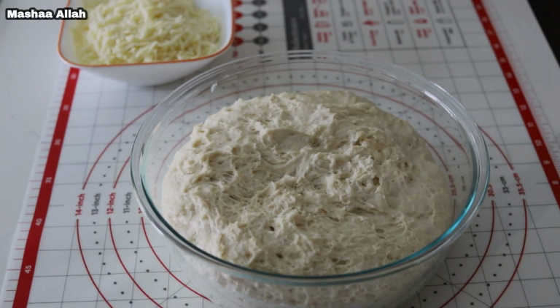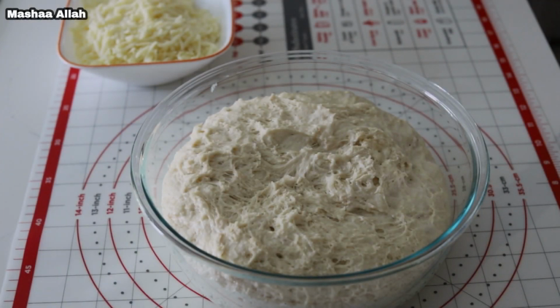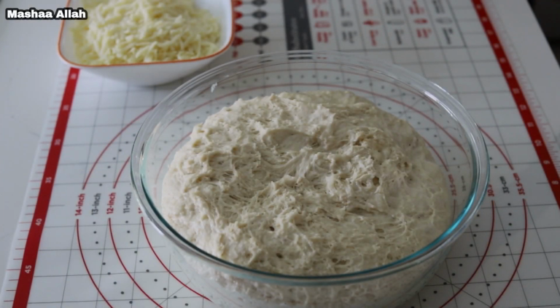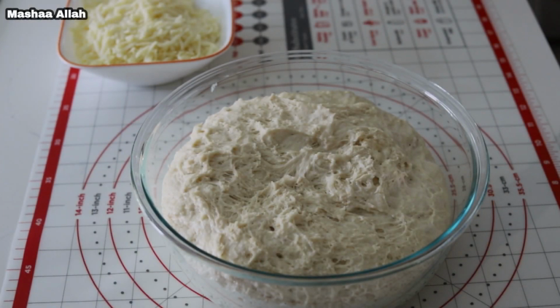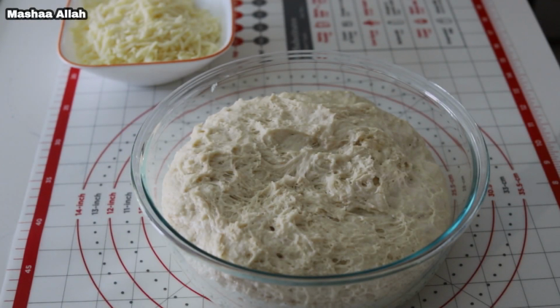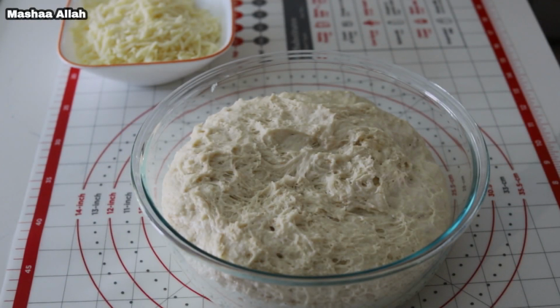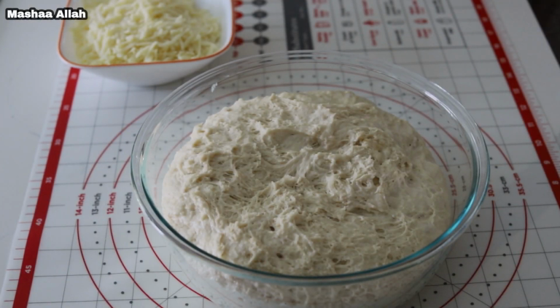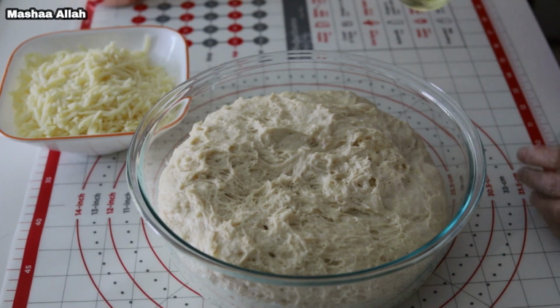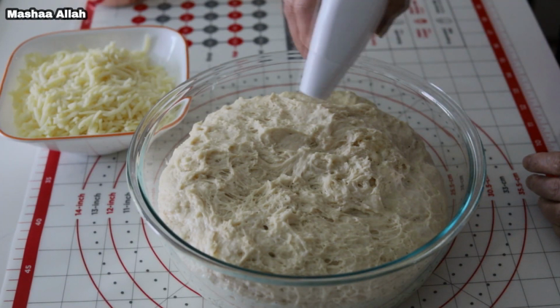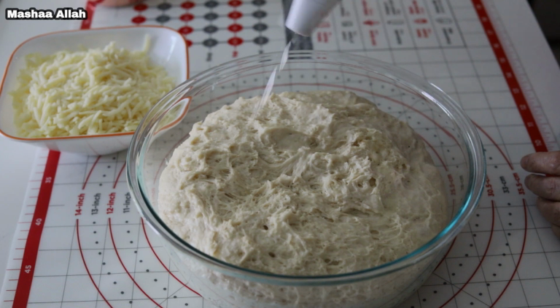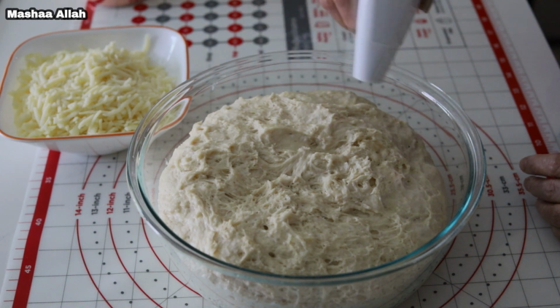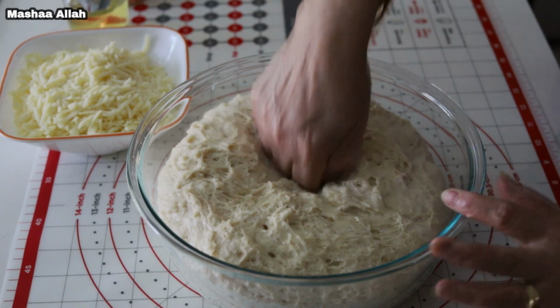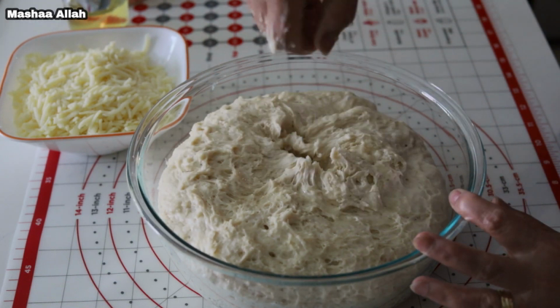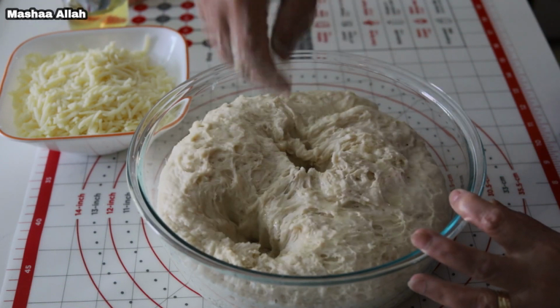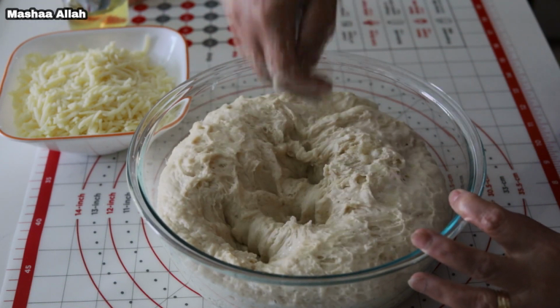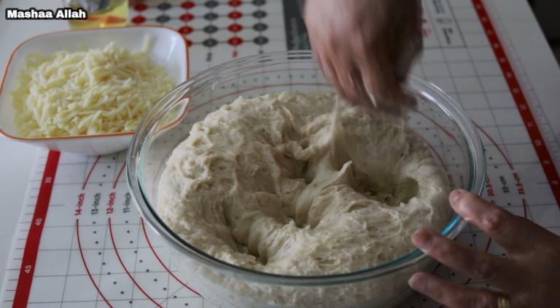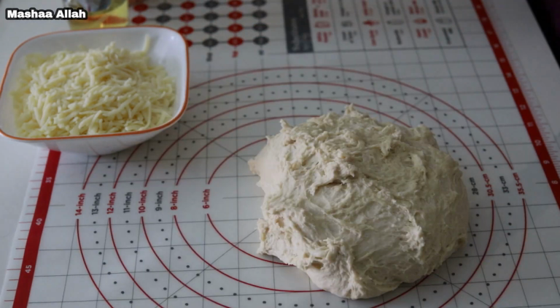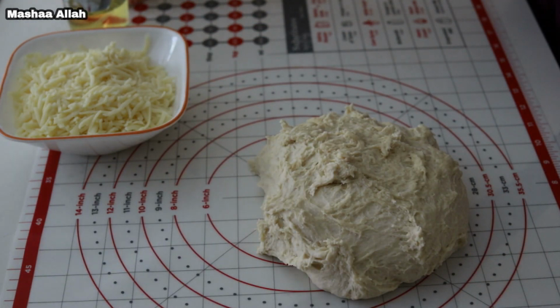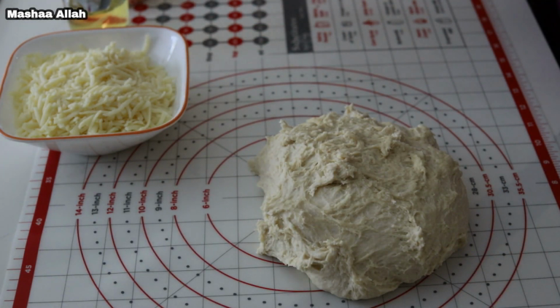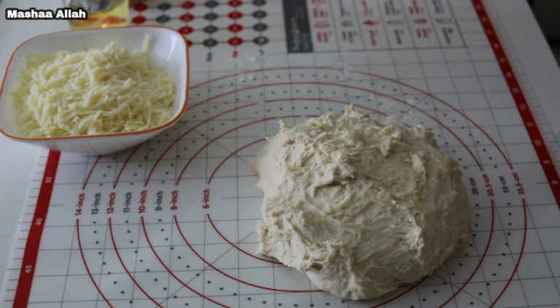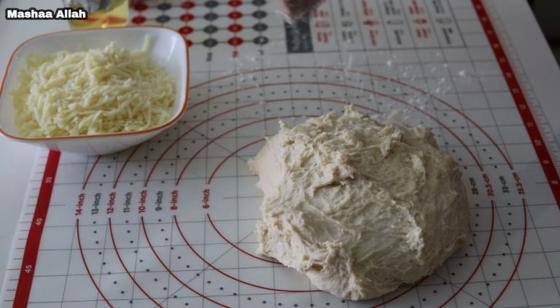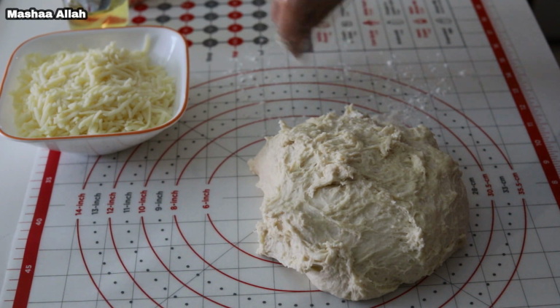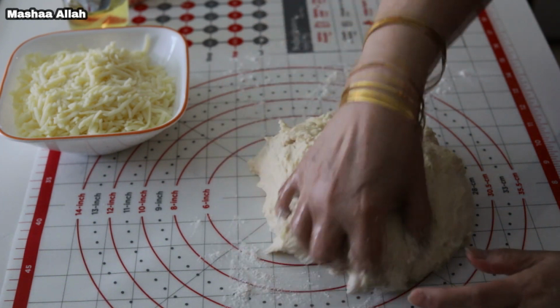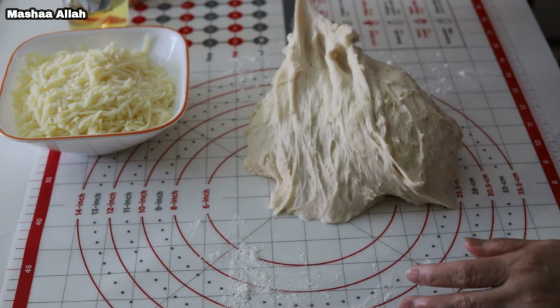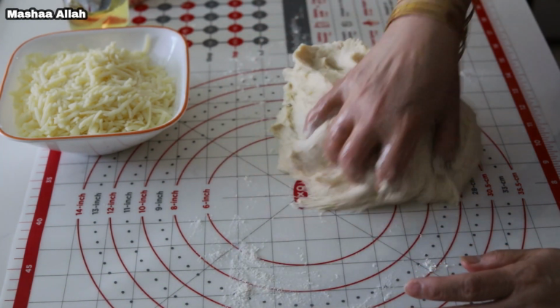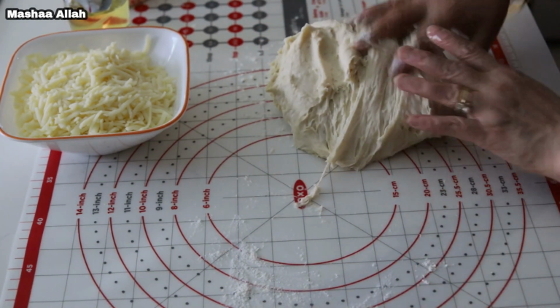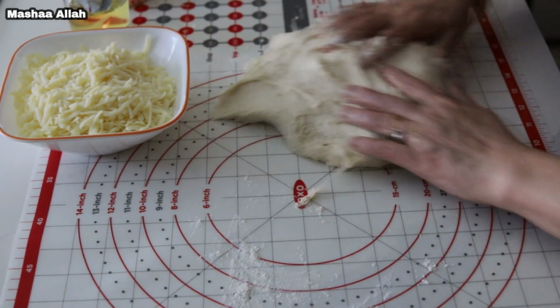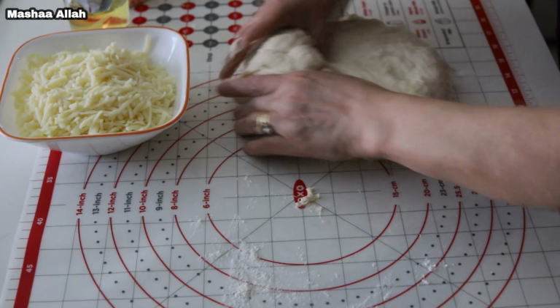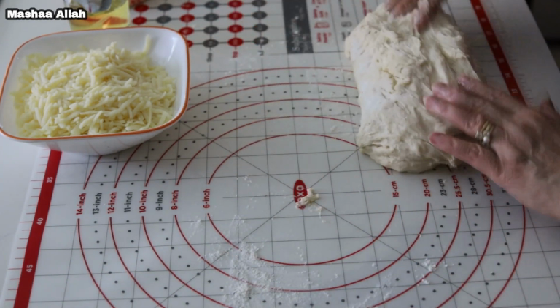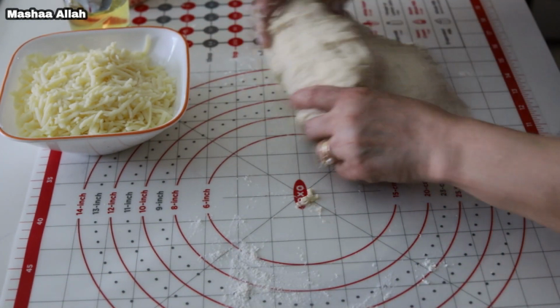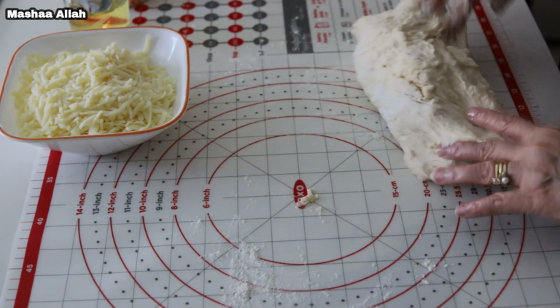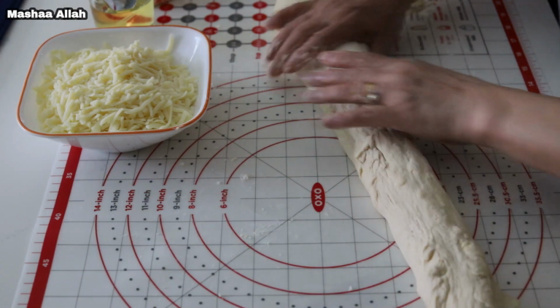This is what the dough should look like. Drizzle some oil and press down on dough. Place dough onto surface and sprinkle a pinch of flour onto dough. Knead dough for about three to five minutes and cut into pieces.